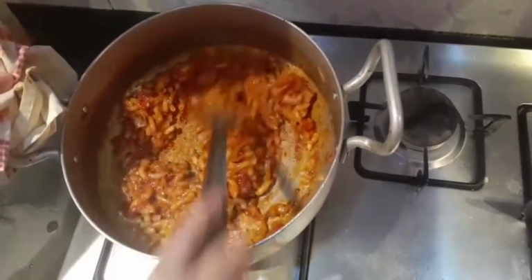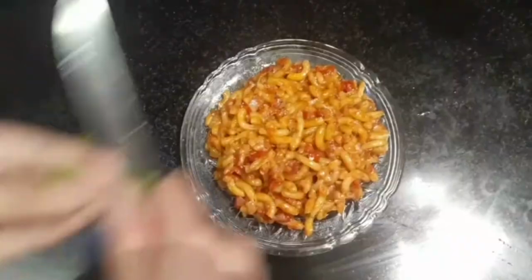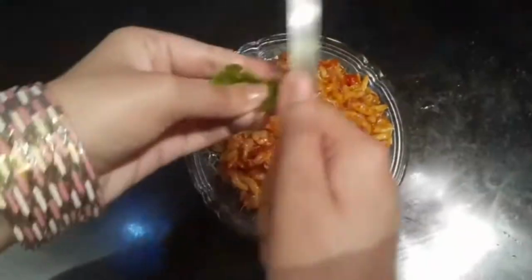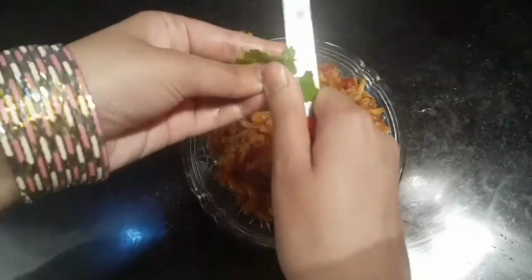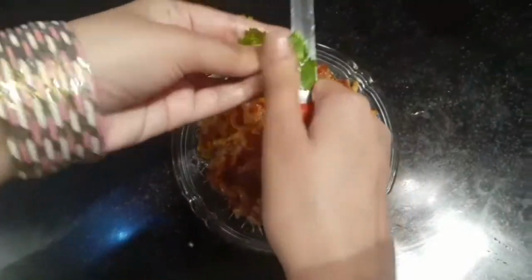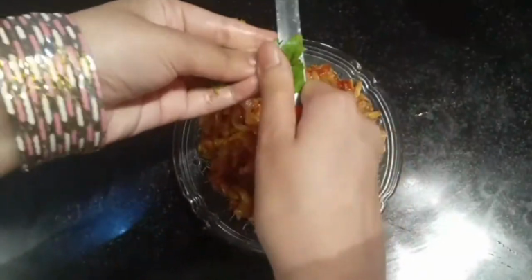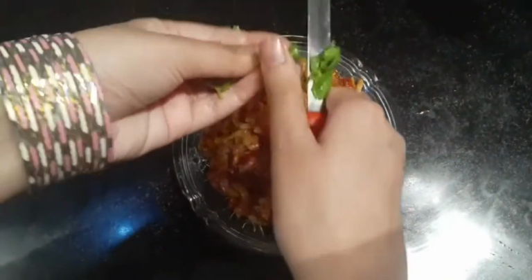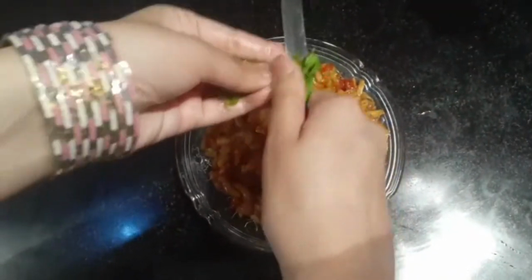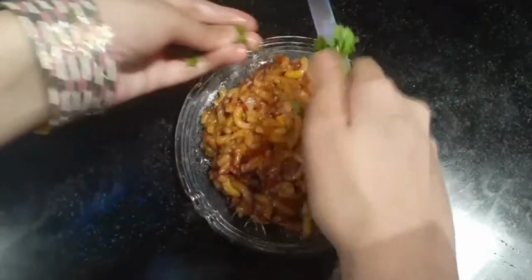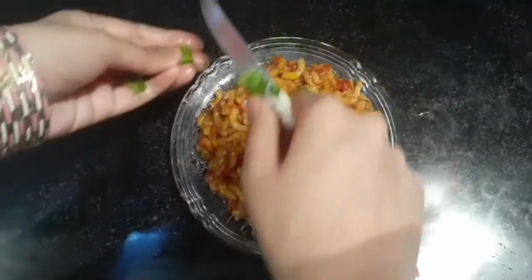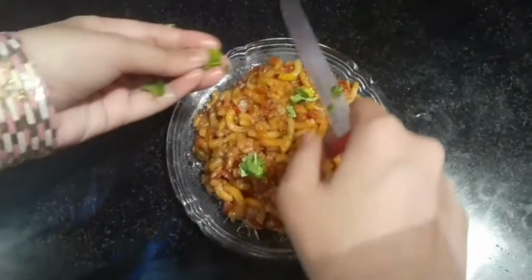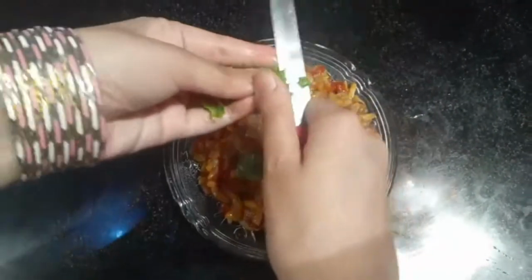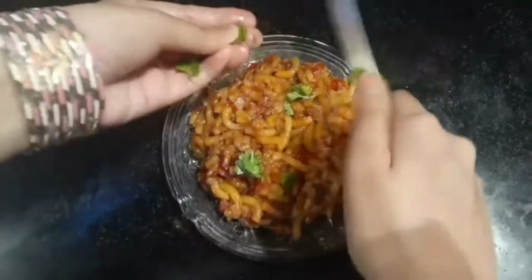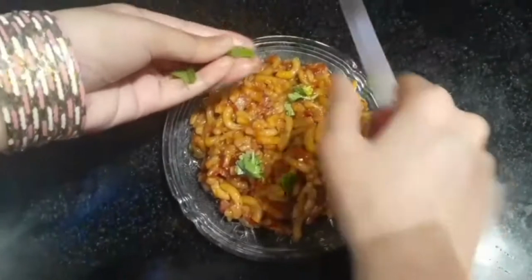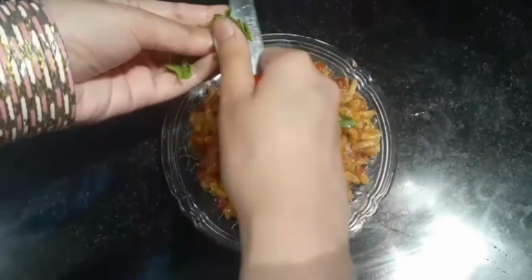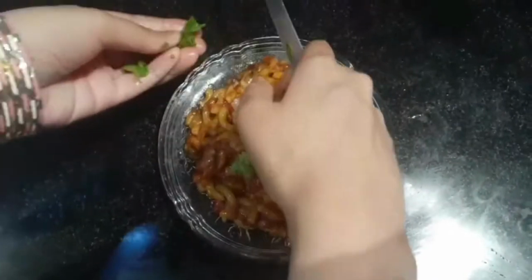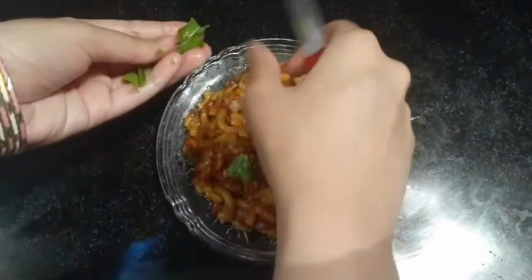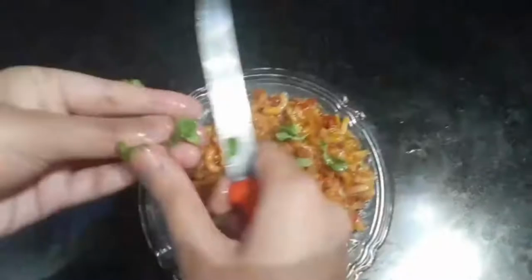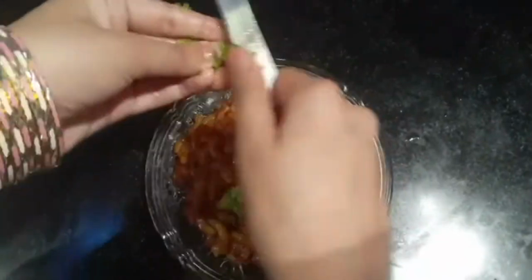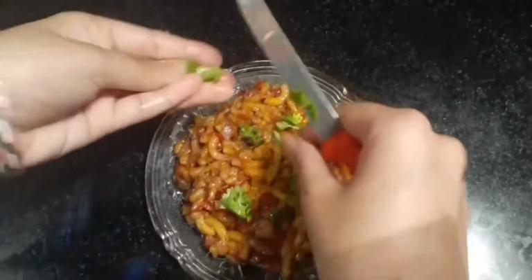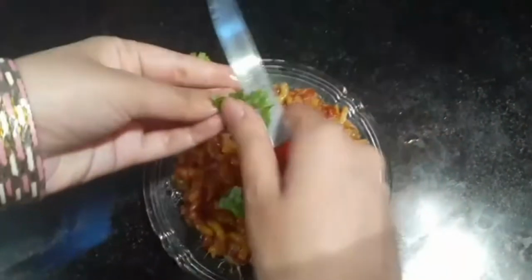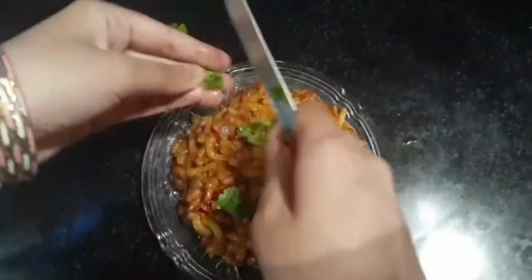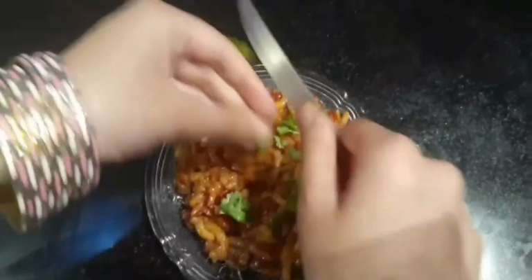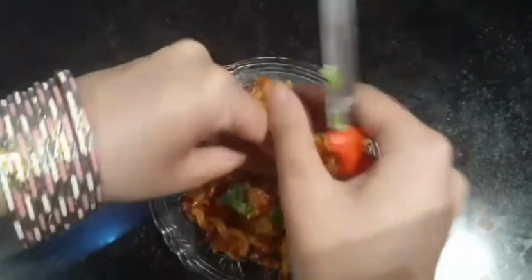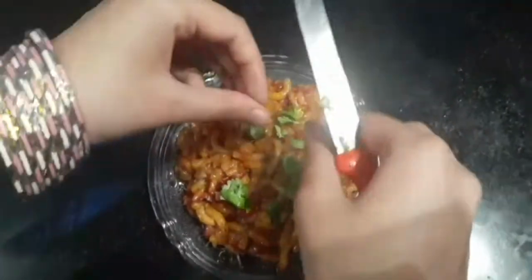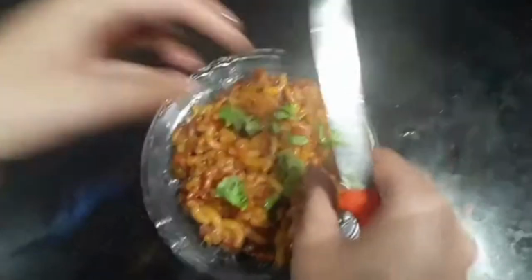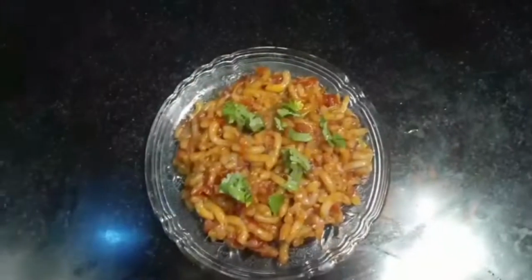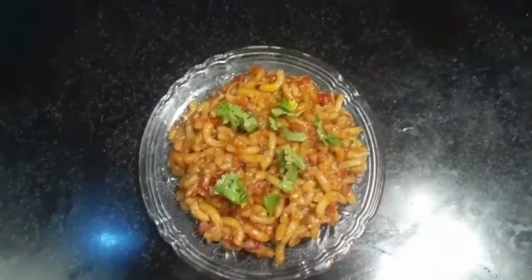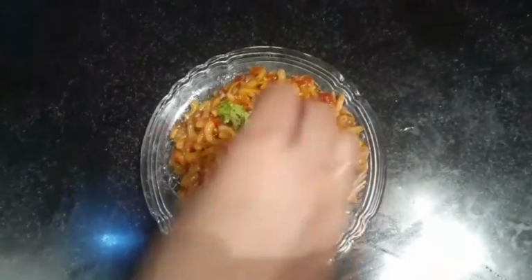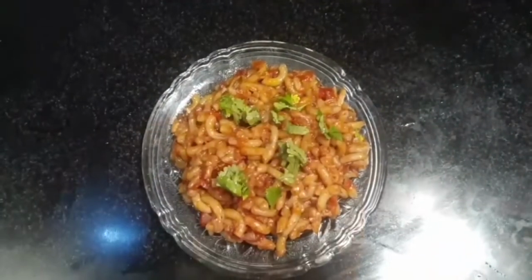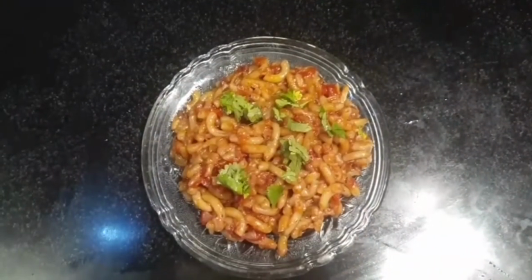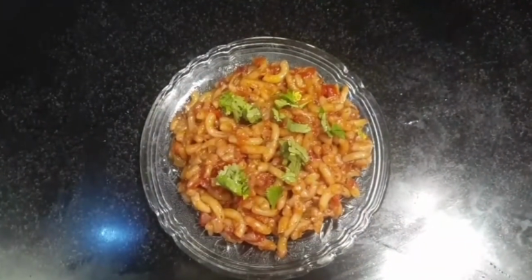Our tomato sauce pasta is ready. Add some coriander and cheese to enhance the flavor. I hope you liked the video — don't forget to like, comment, share, and subscribe. I'll catch you in the next video, thanks for watching.